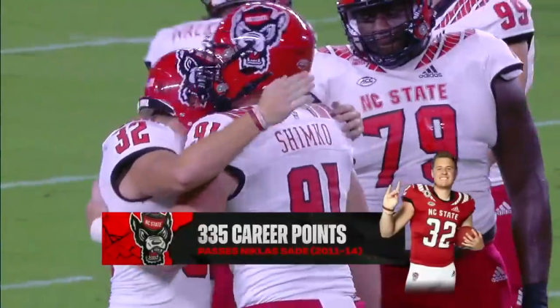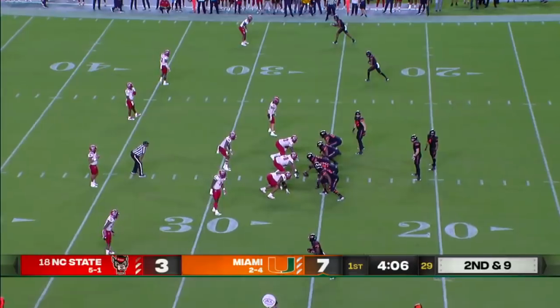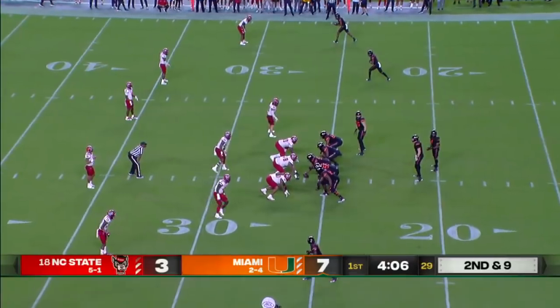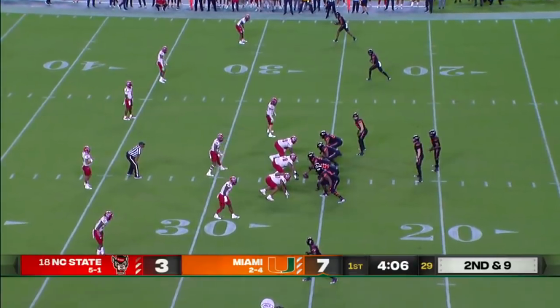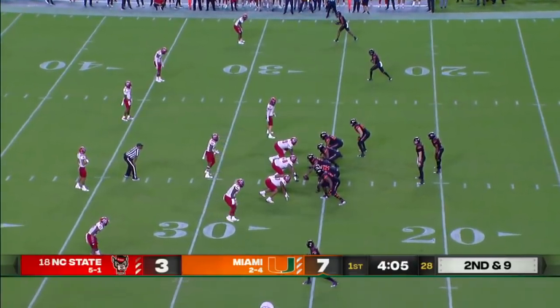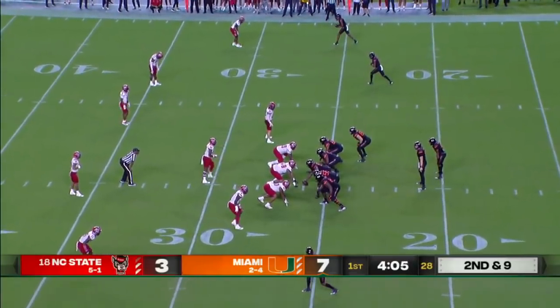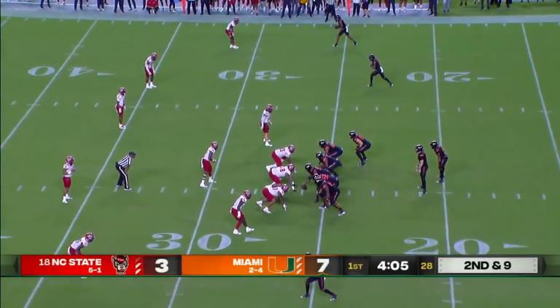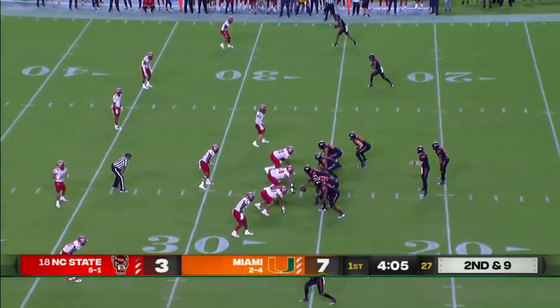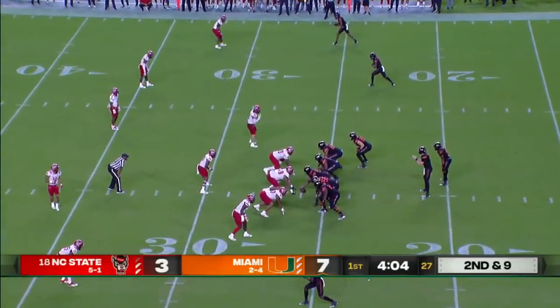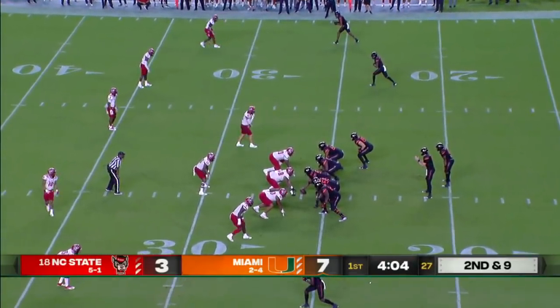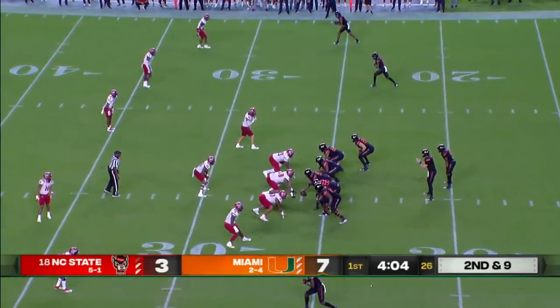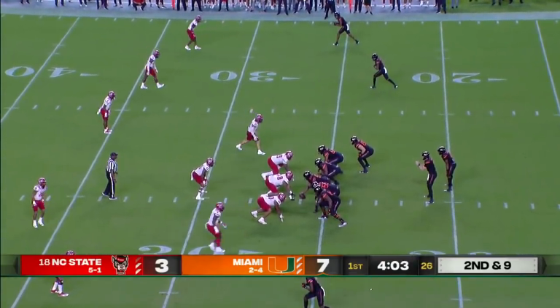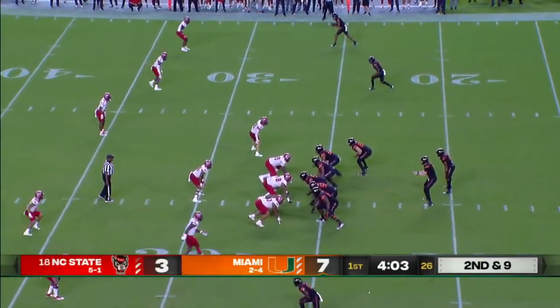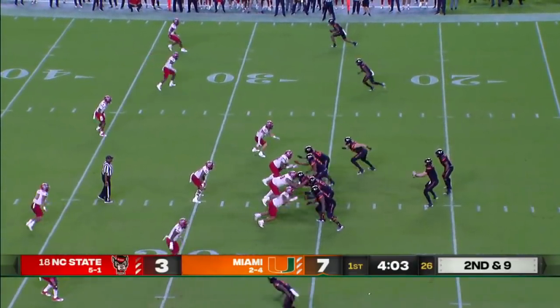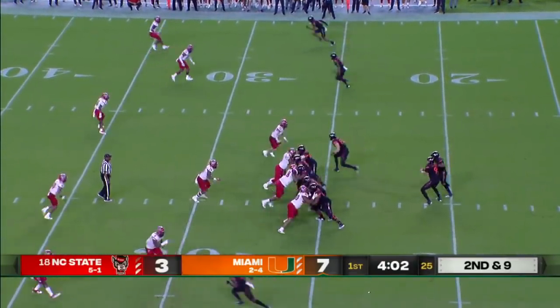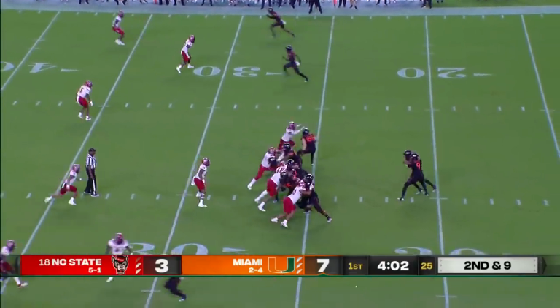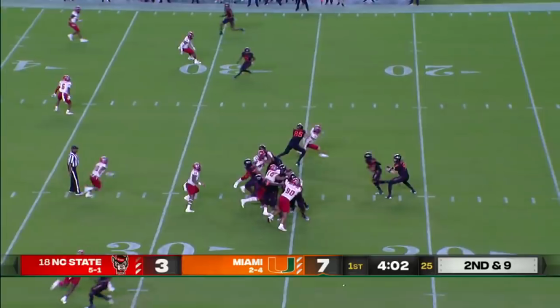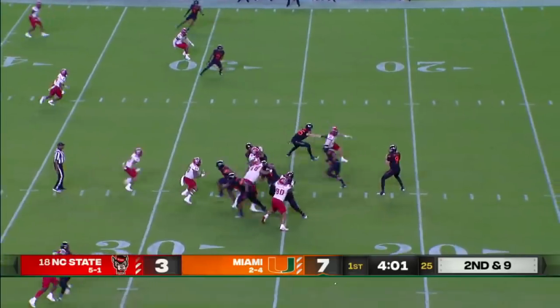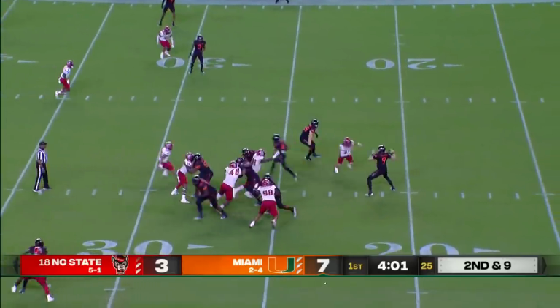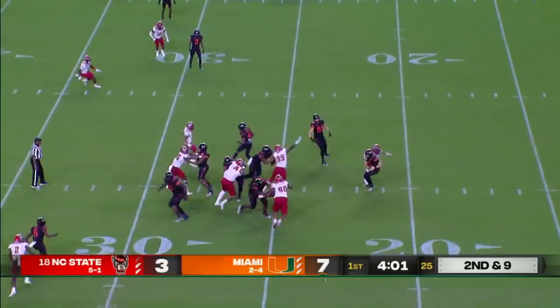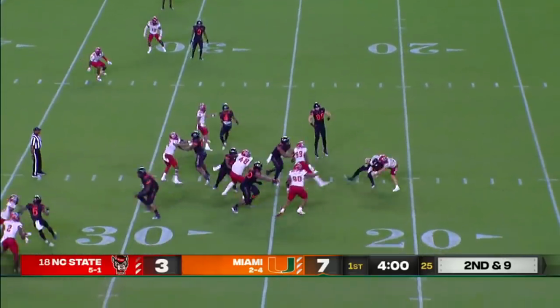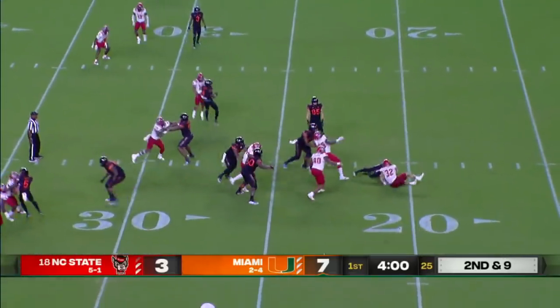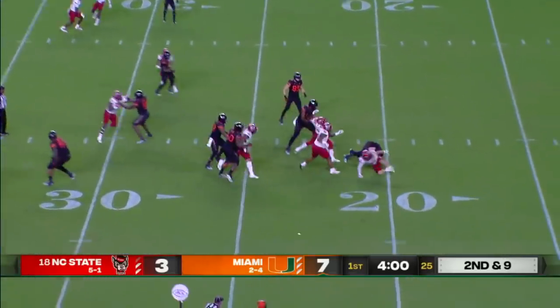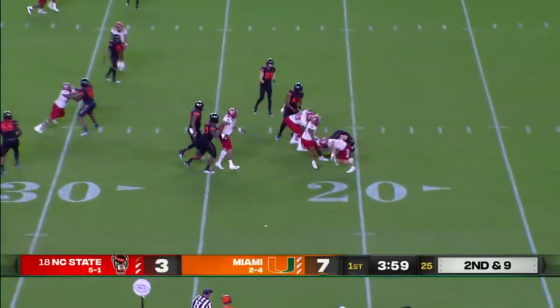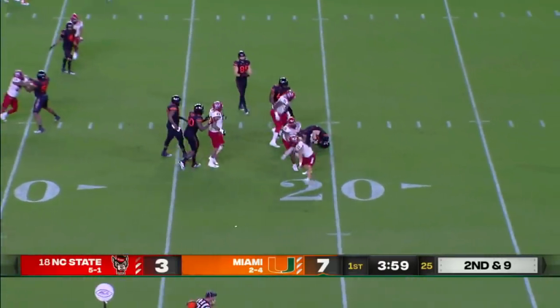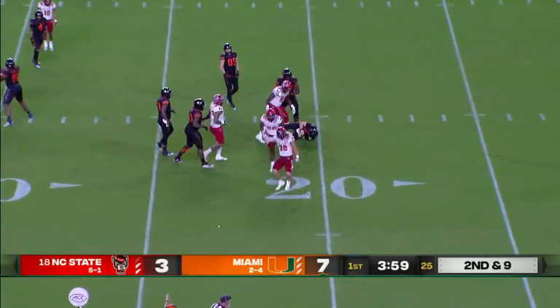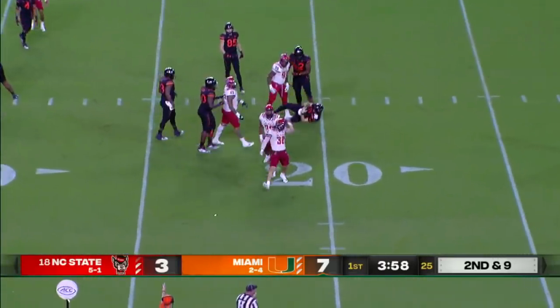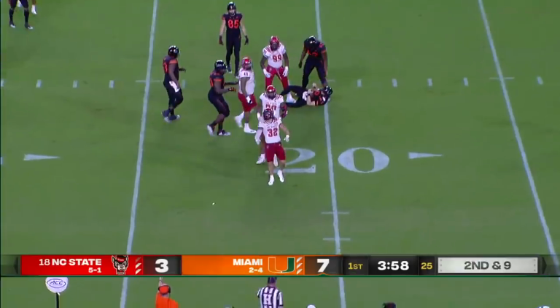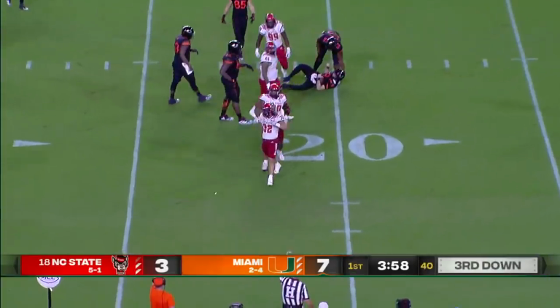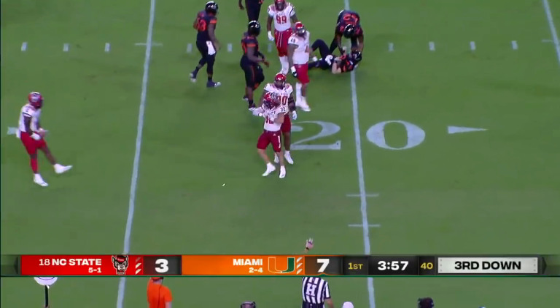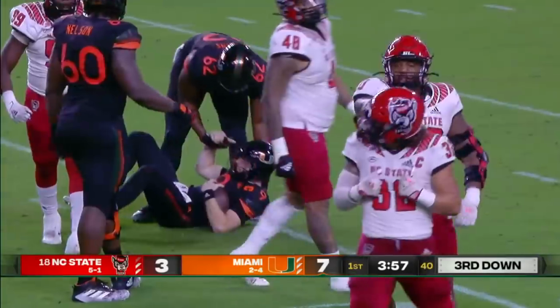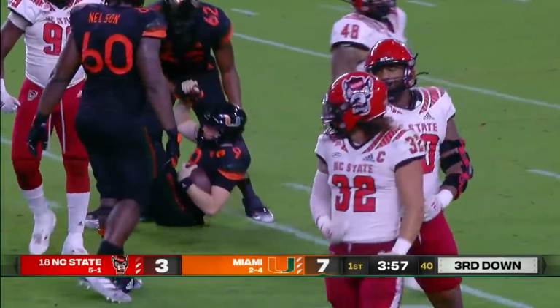Guys tied together on a string. A lot of the 3-3-5 action we see throughout all of college football to defend these spreads. Van Dyke under pressure, sacked by Drake Thomas.